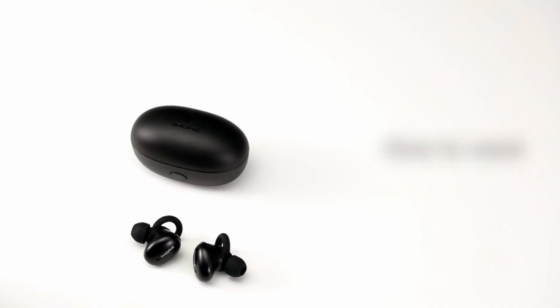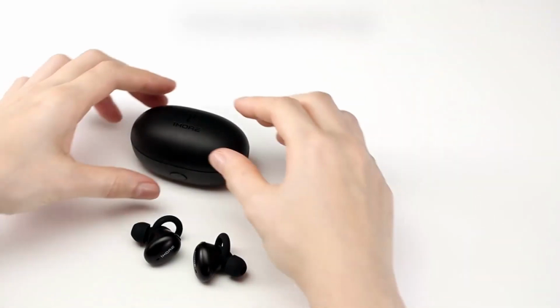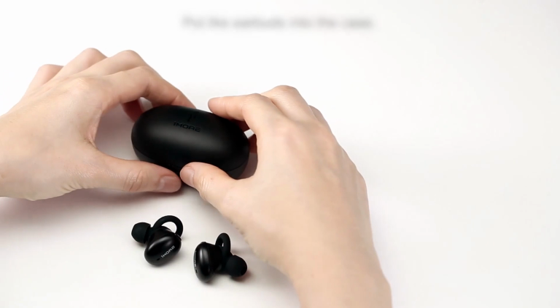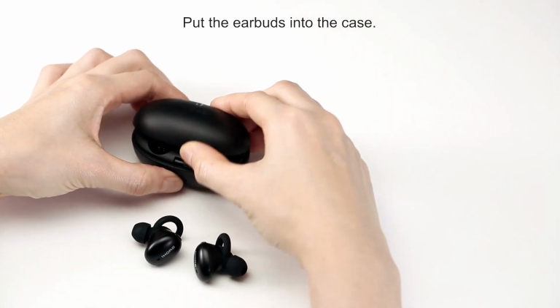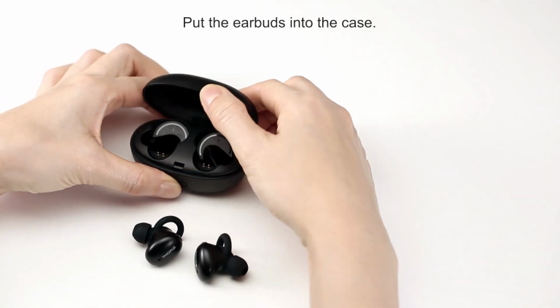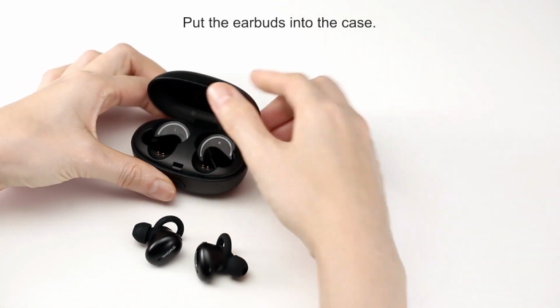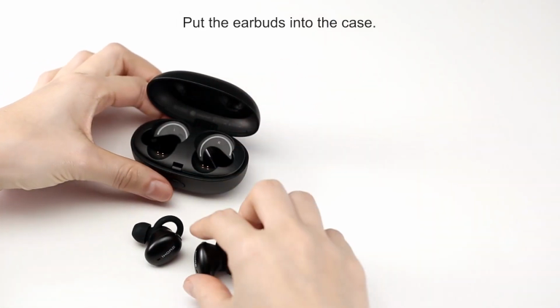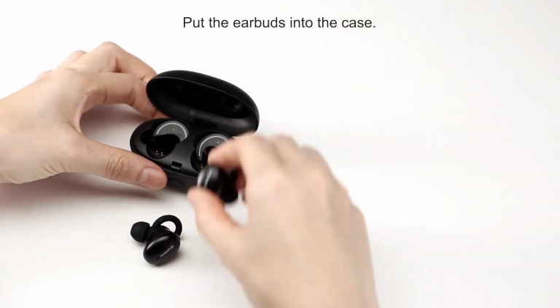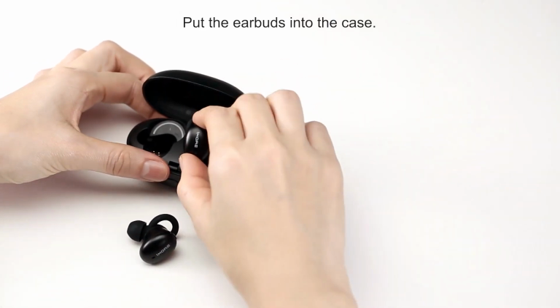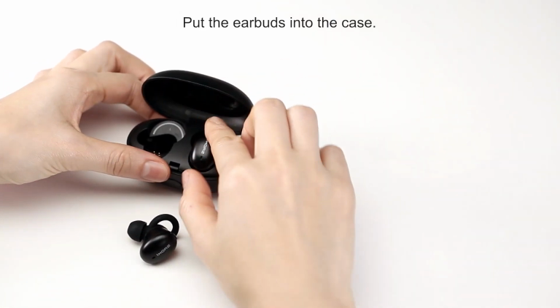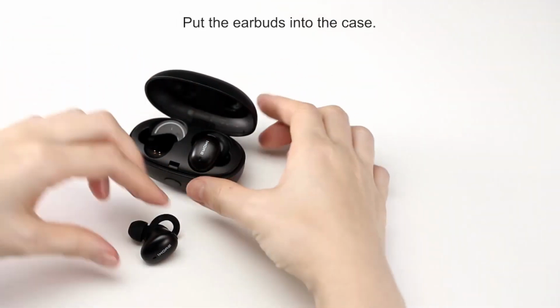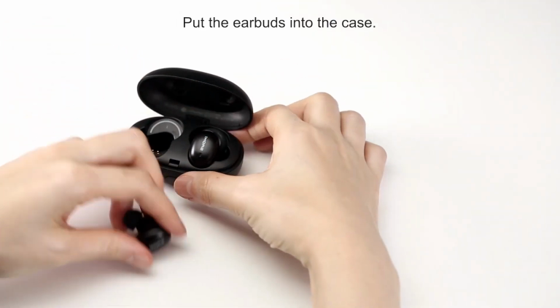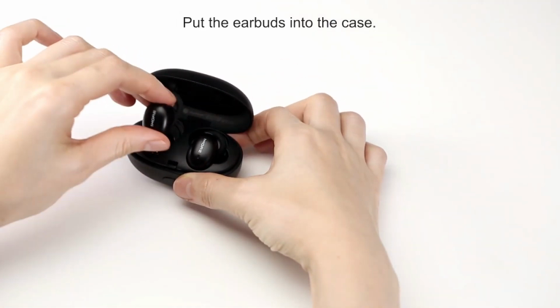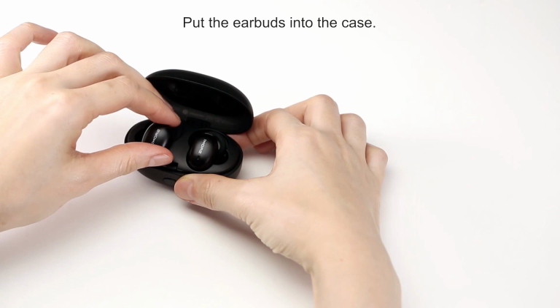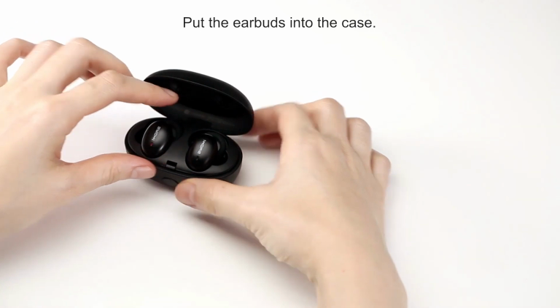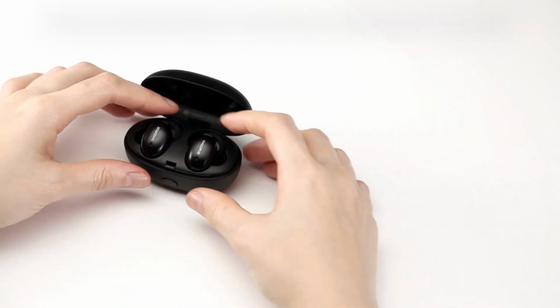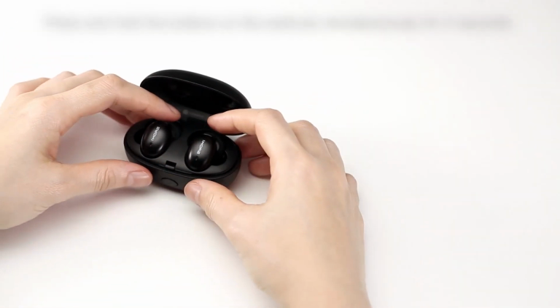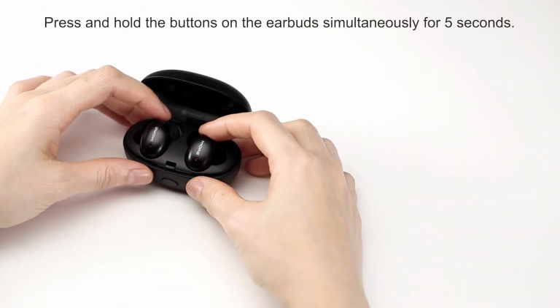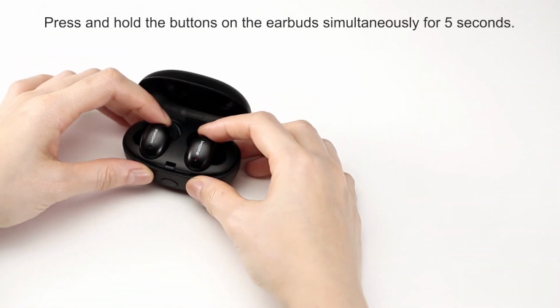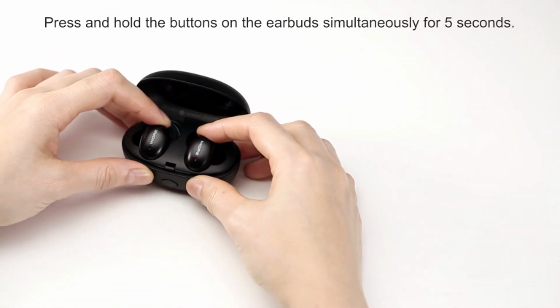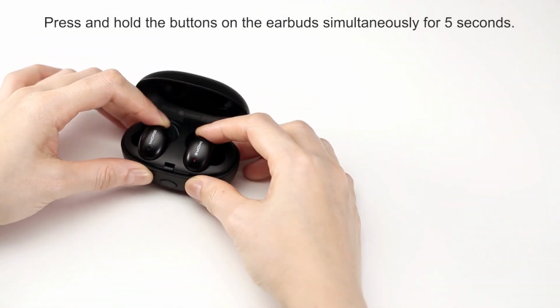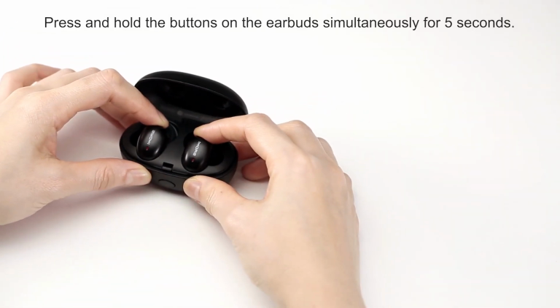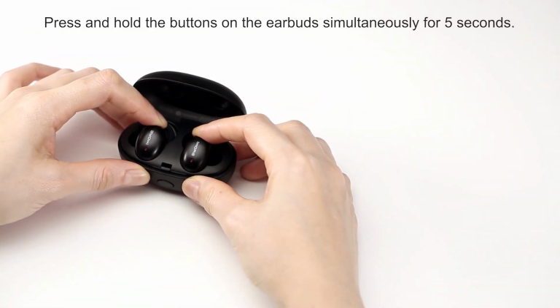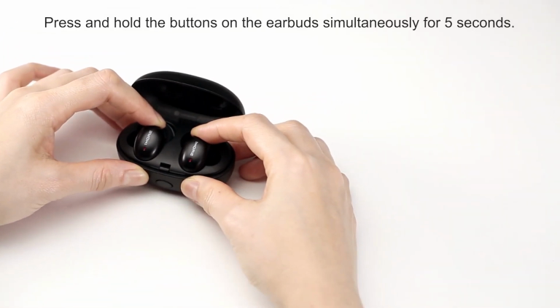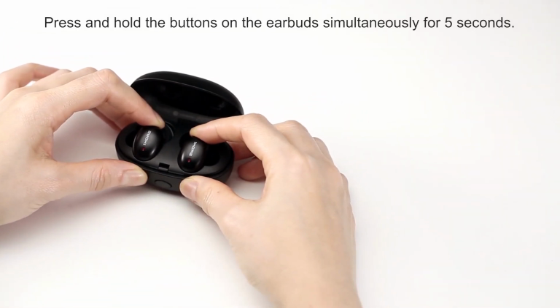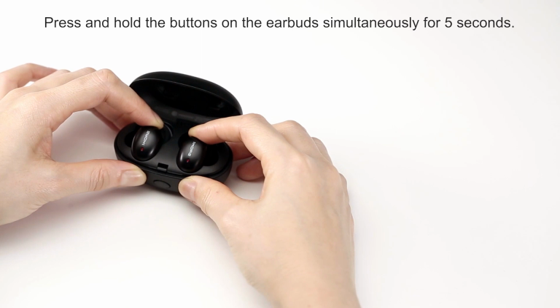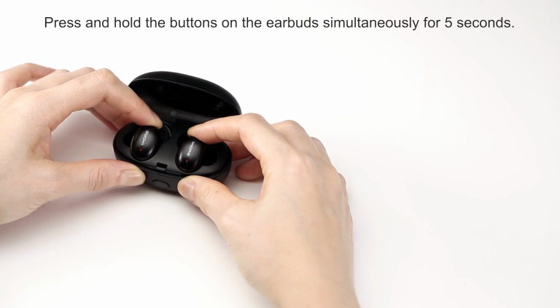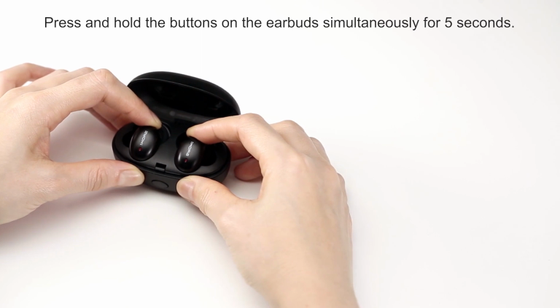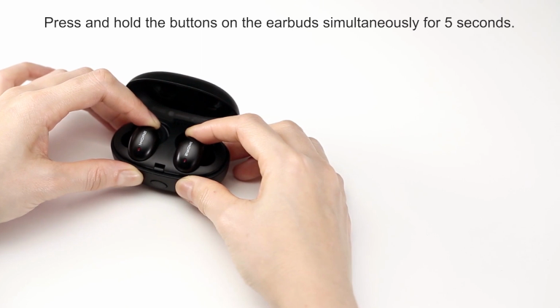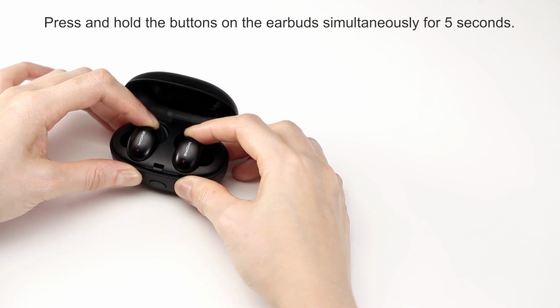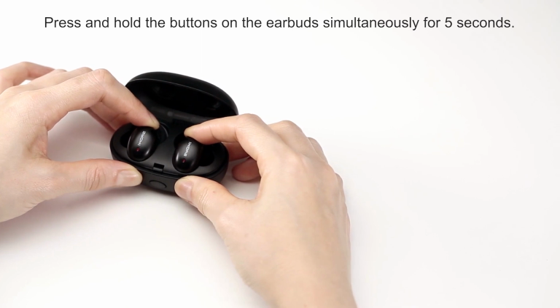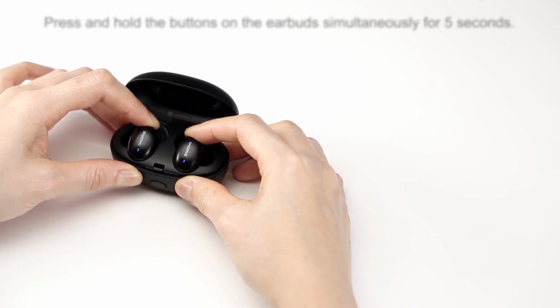To reset the earbuds, put the left and right earbud back into the charging case. Then press and hold the power buttons on the back of each earbud simultaneously for 5 seconds until the lights glow purple.